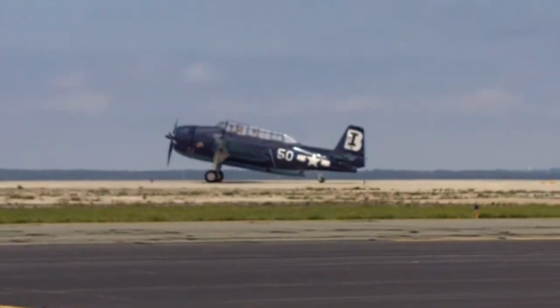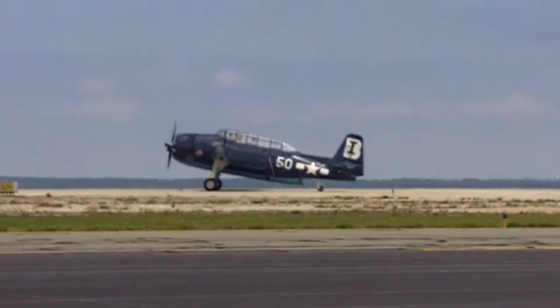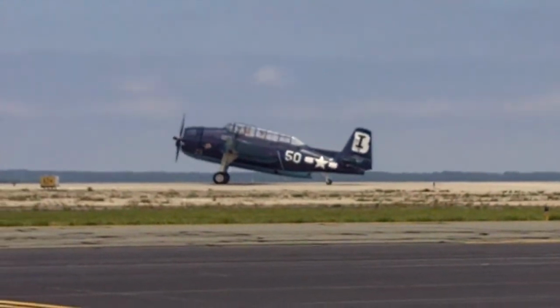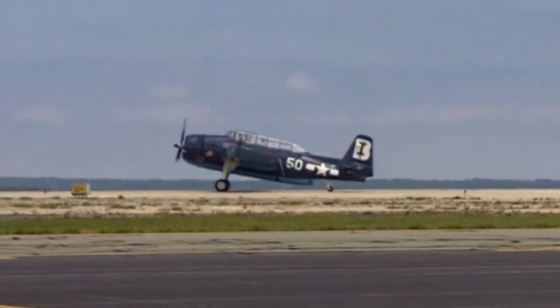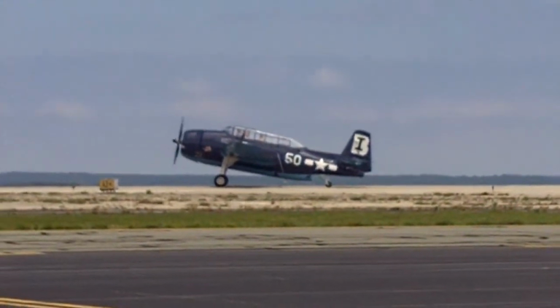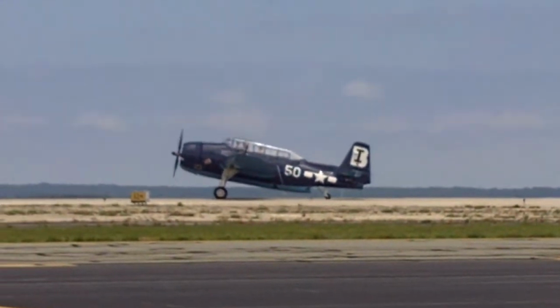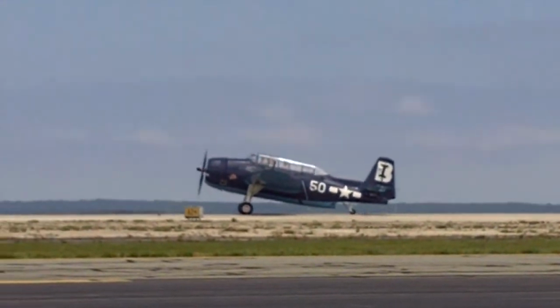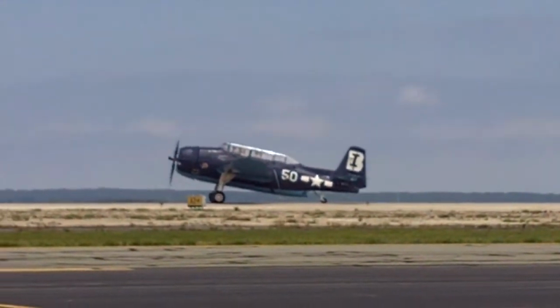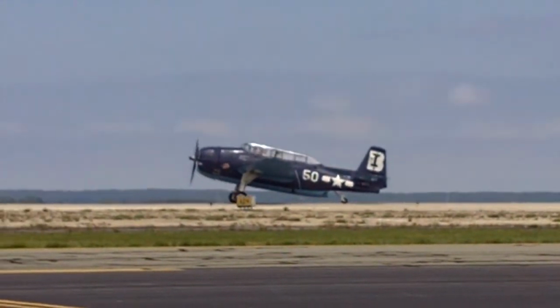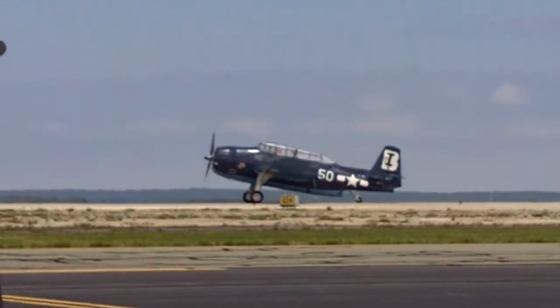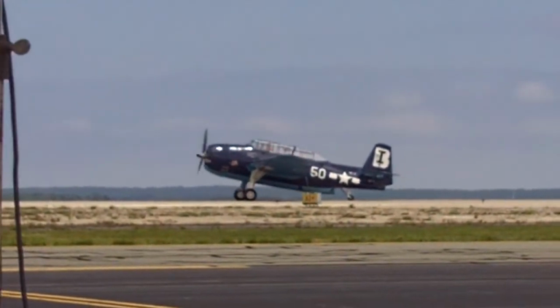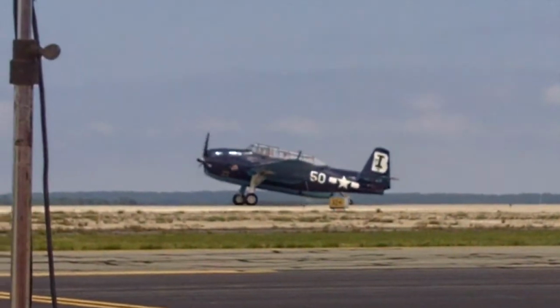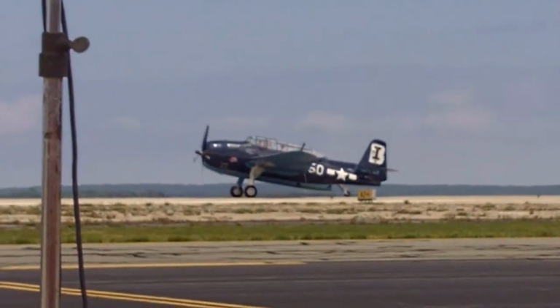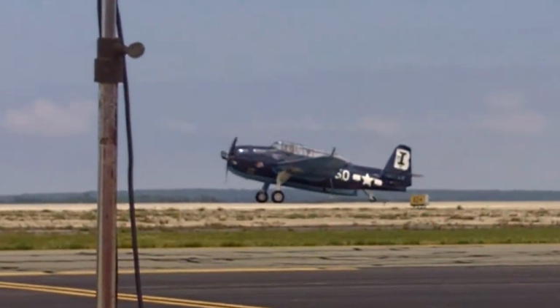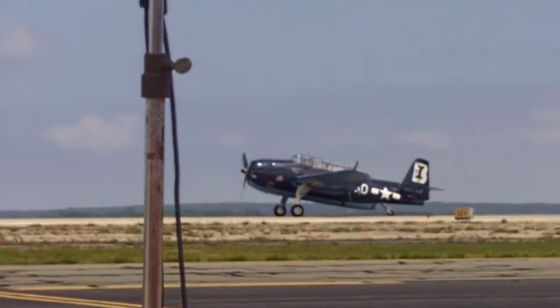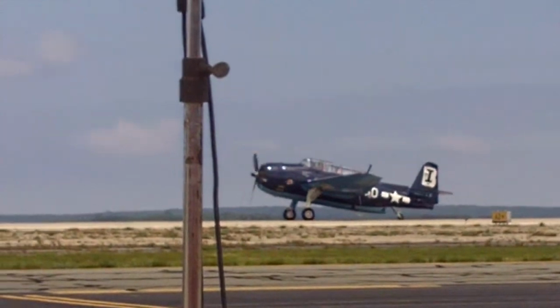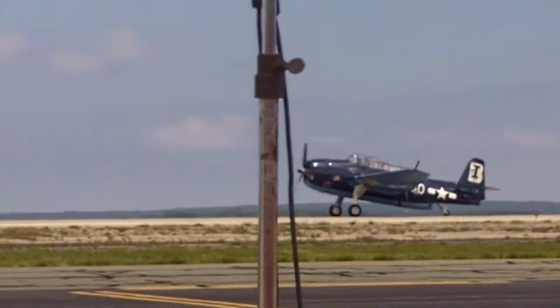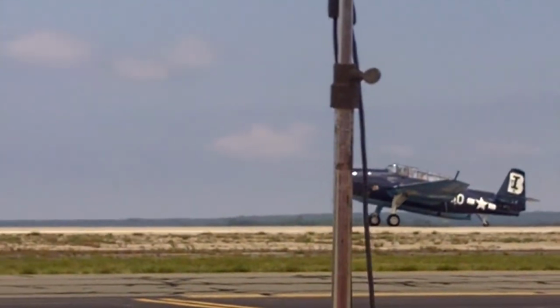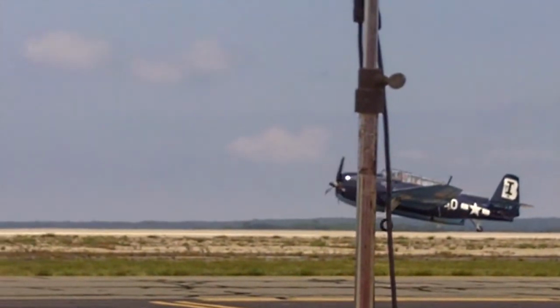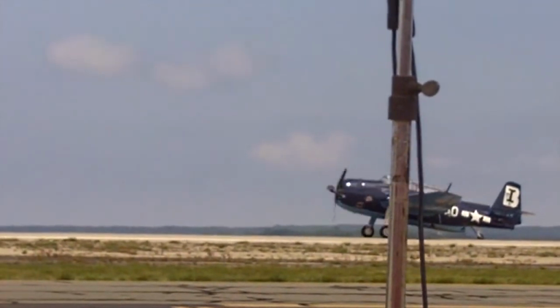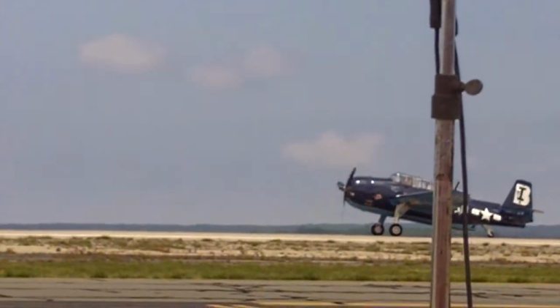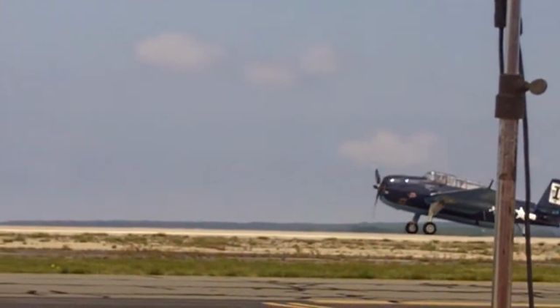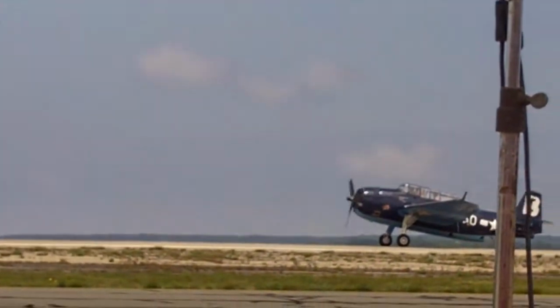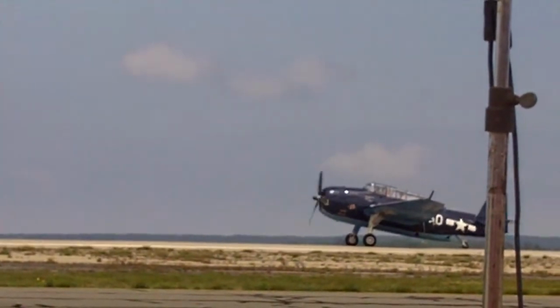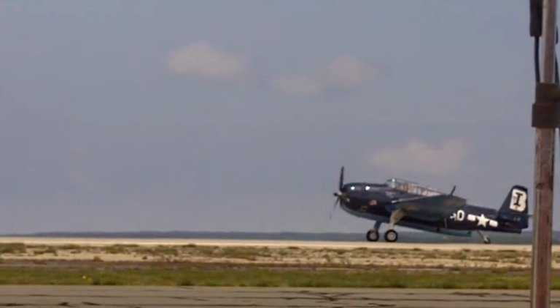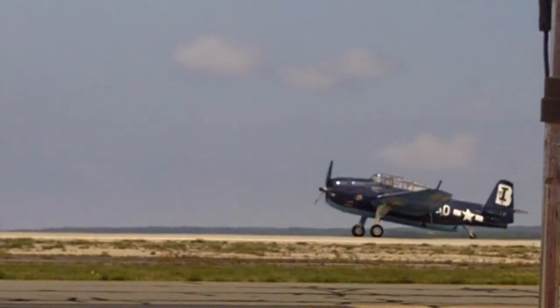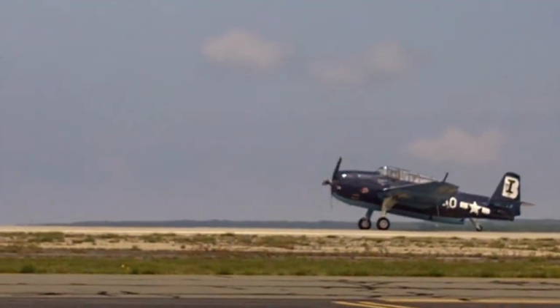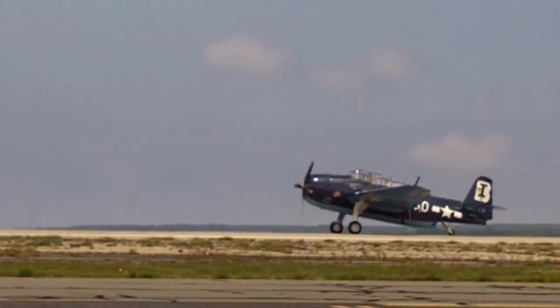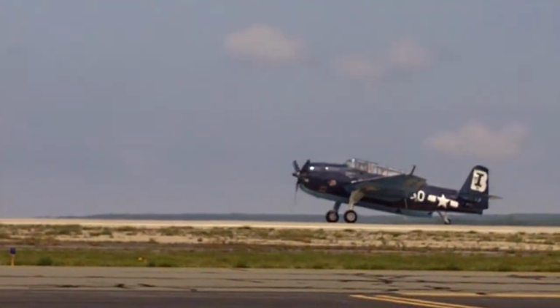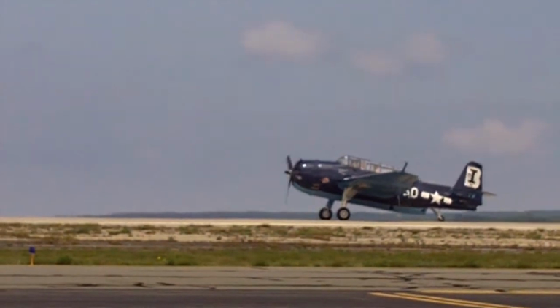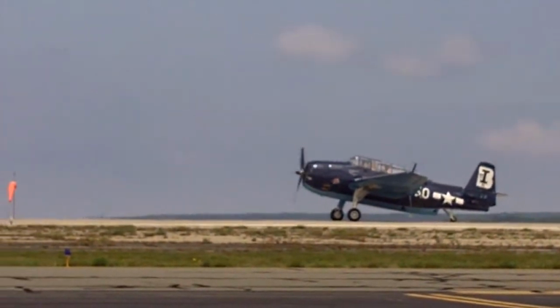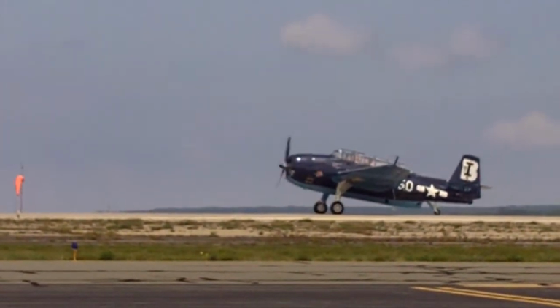Celebrating 100 years of naval aviation, let's listen to the sound. You might hear an extra growl or a snapping sound — a very harsh sound. That could be the sound of the propeller tips going supersonic. Let's listen.